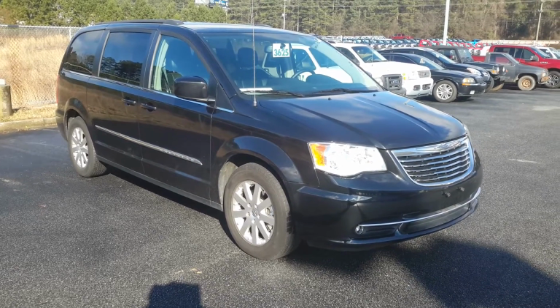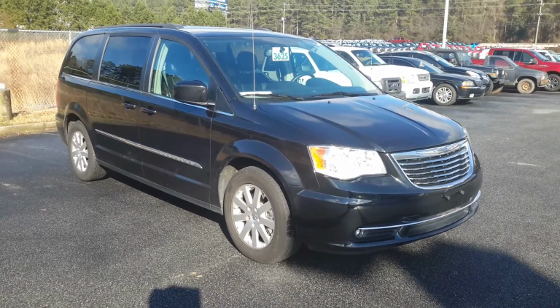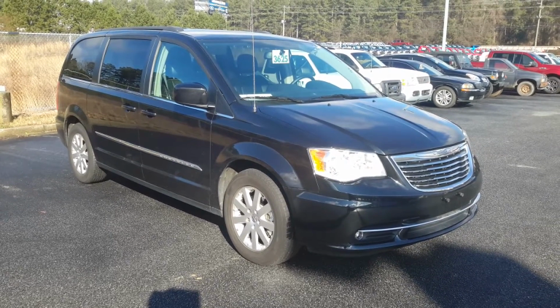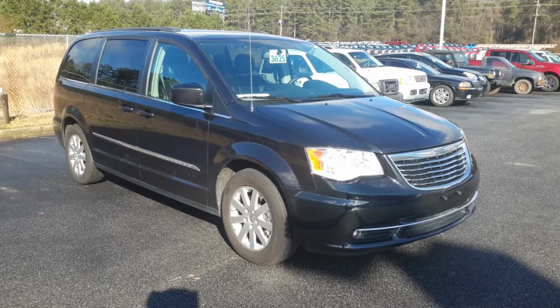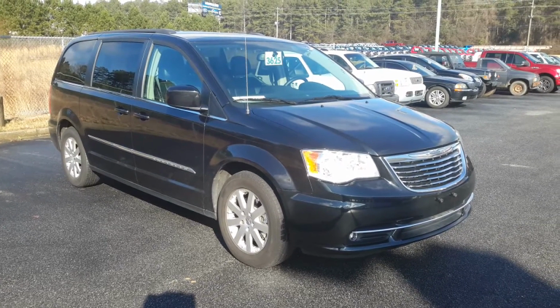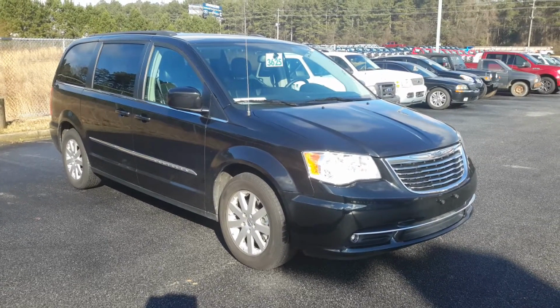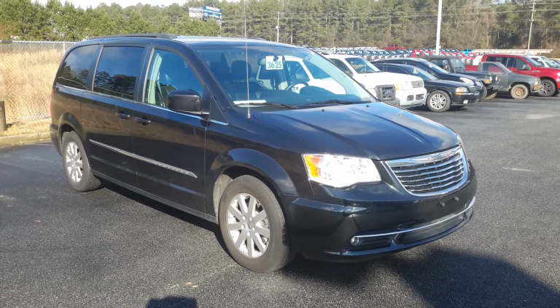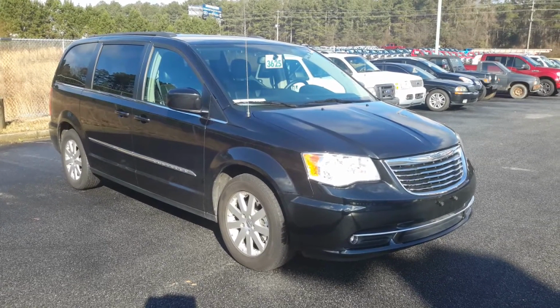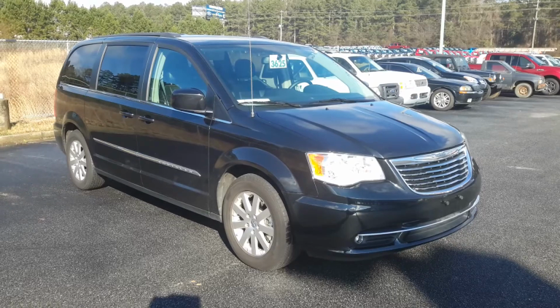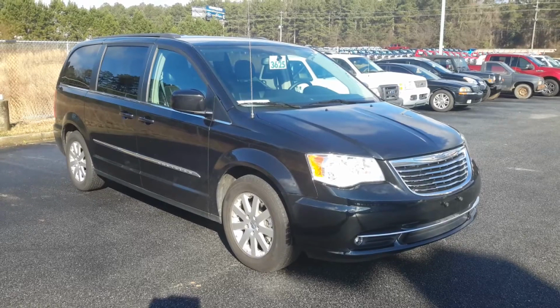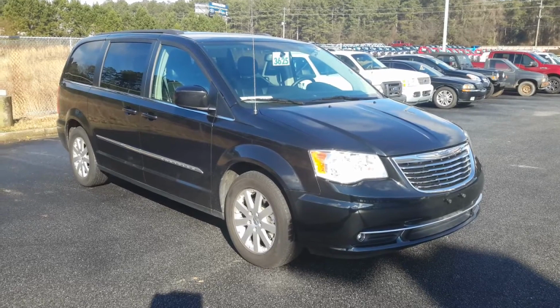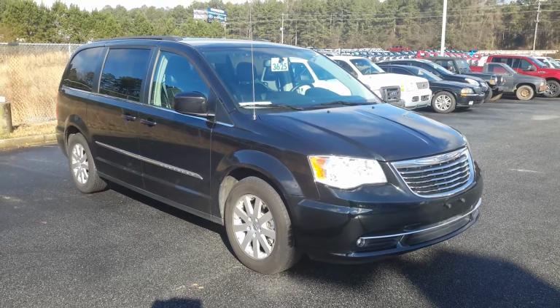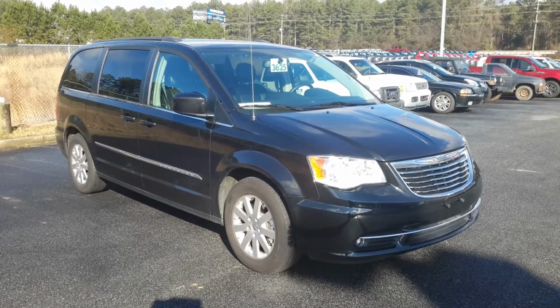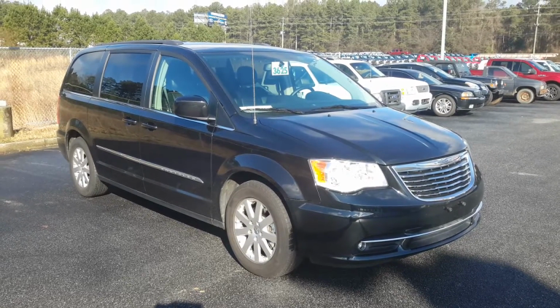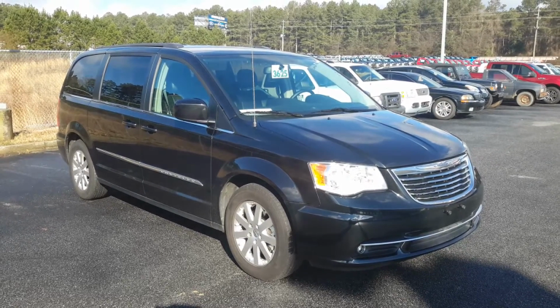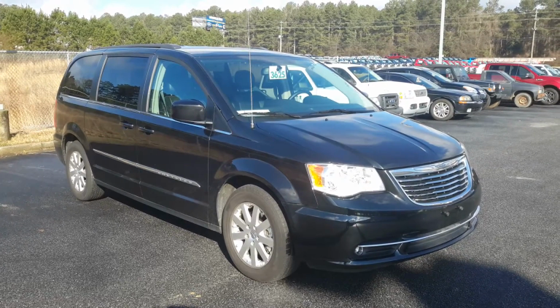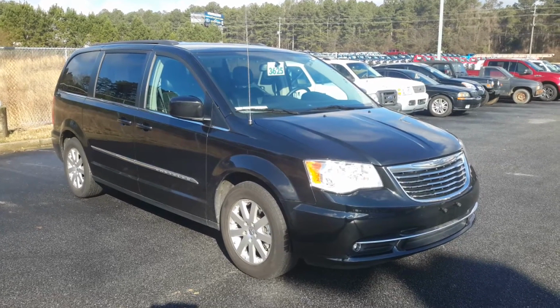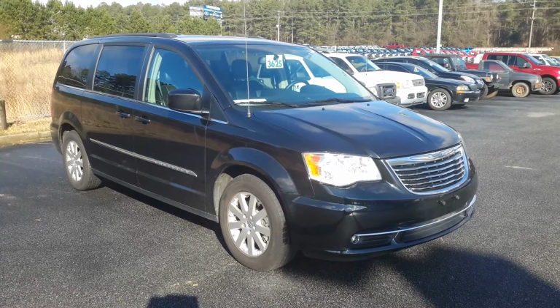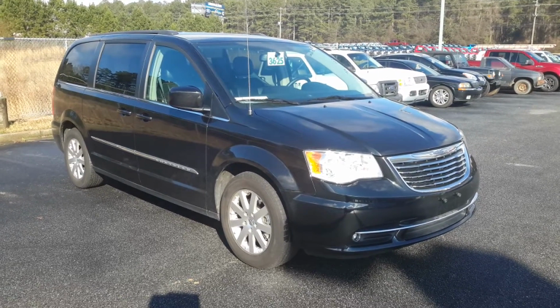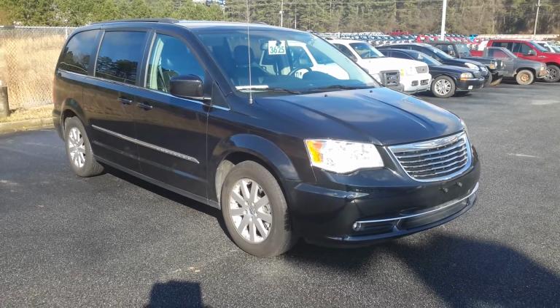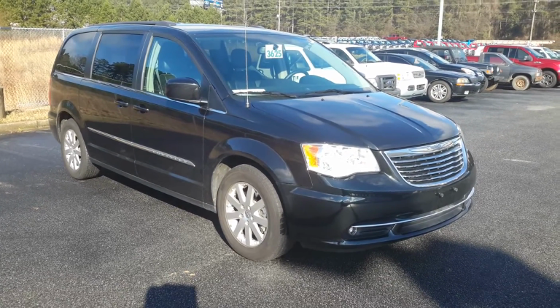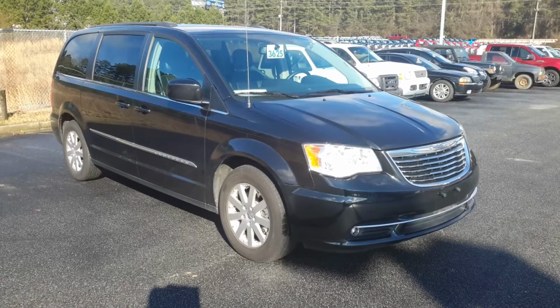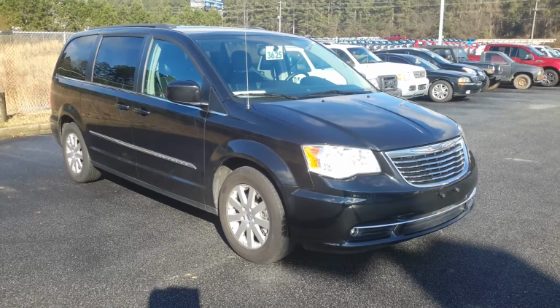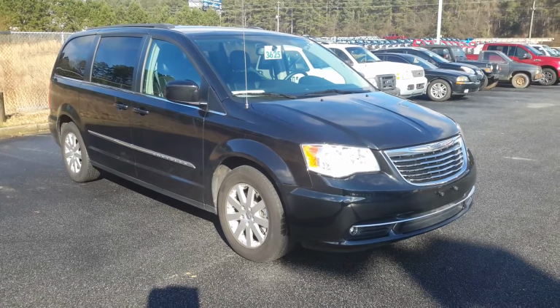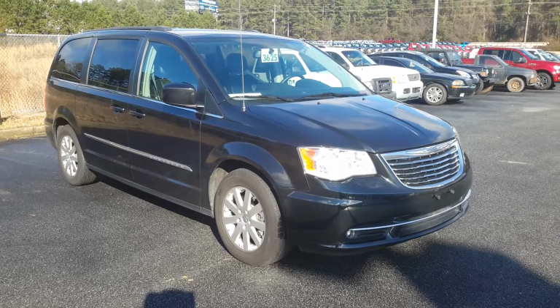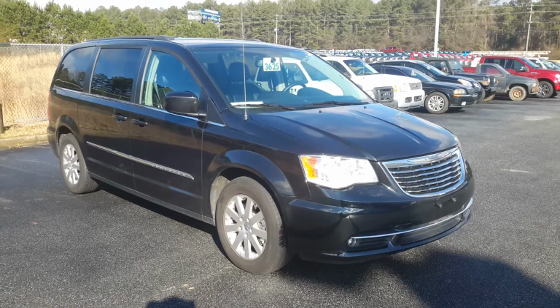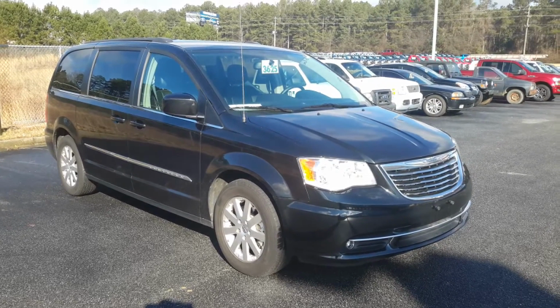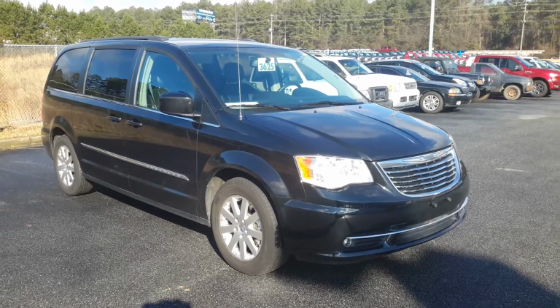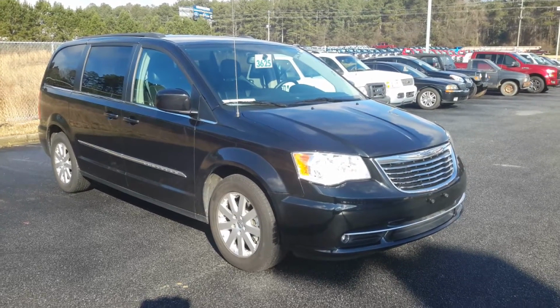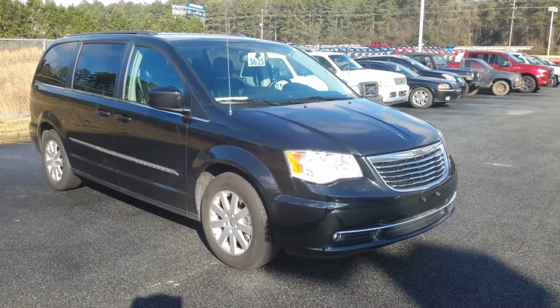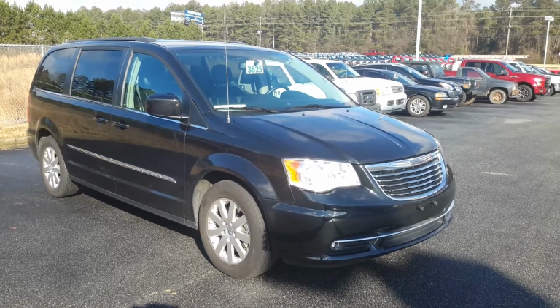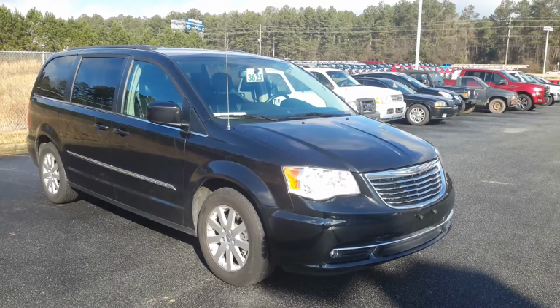Hi Christy and Gary, this is Mike Livingston with customer service at LoganvilleFord.com. I'm assisting Duane in helping him find your family the perfect vehicle. We just got this 2015 Town & Country minivan in and I think it's going to be a great fit.